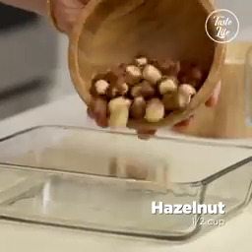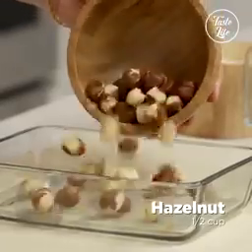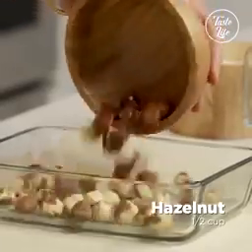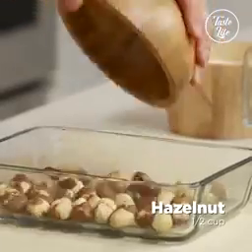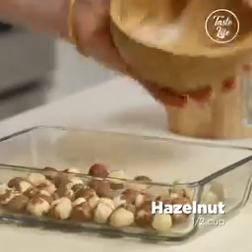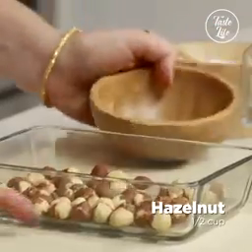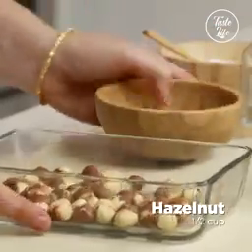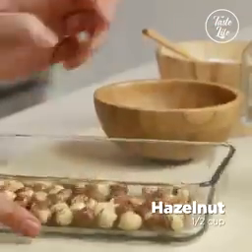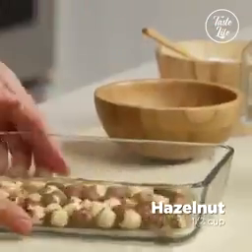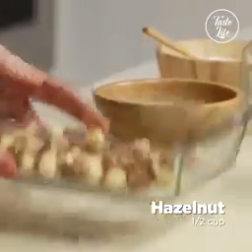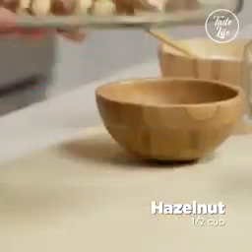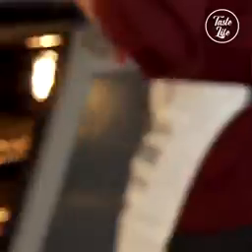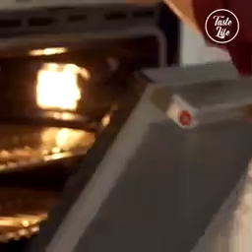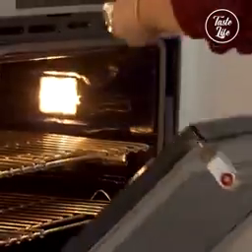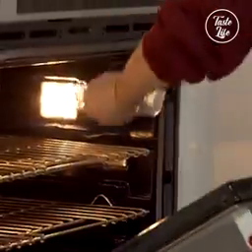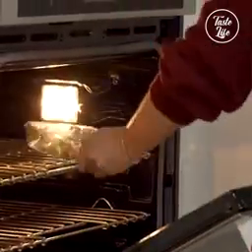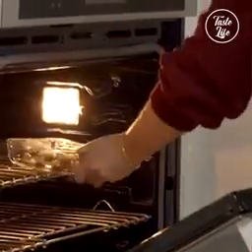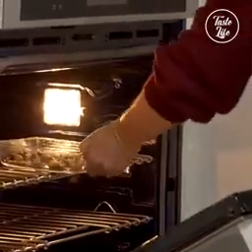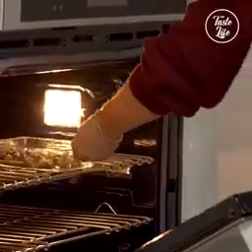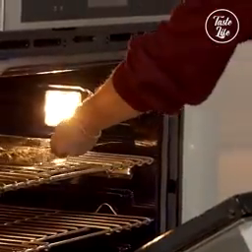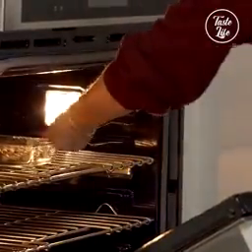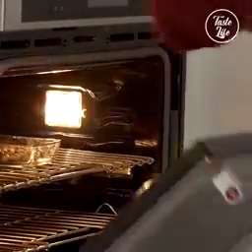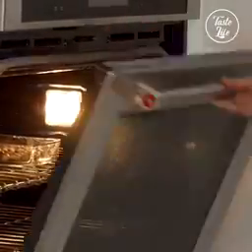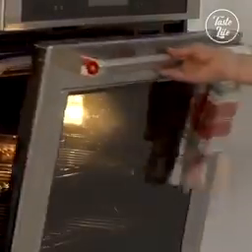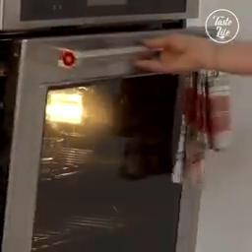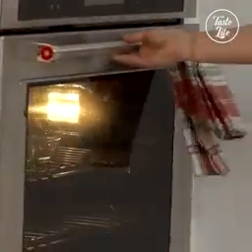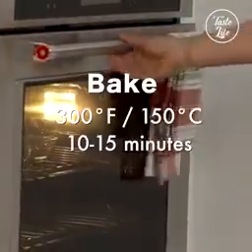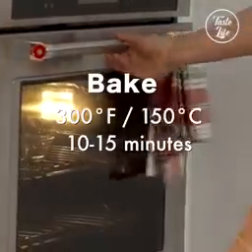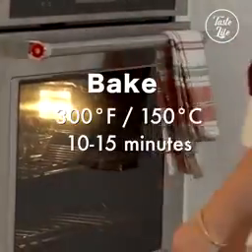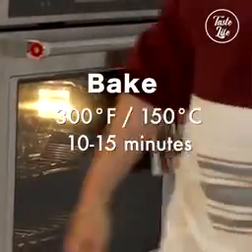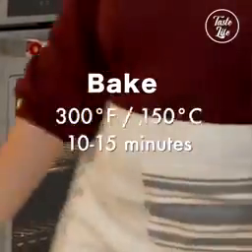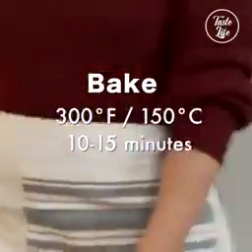Next, we're going to roast the hazelnuts. You want to put them in the oven at 325 degrees. It's going to take about 10 to 15 minutes.